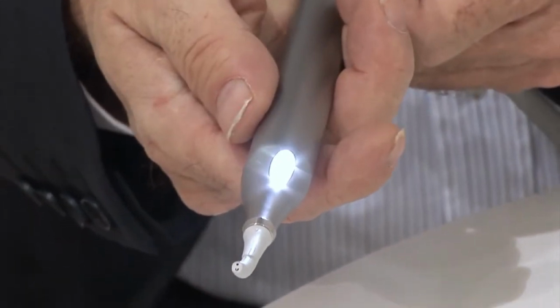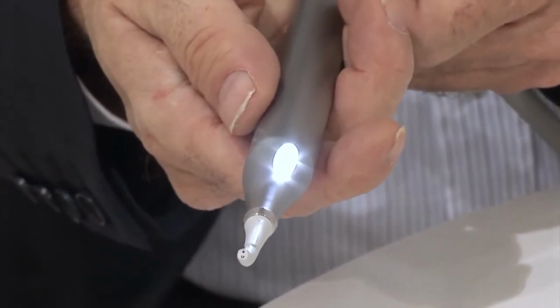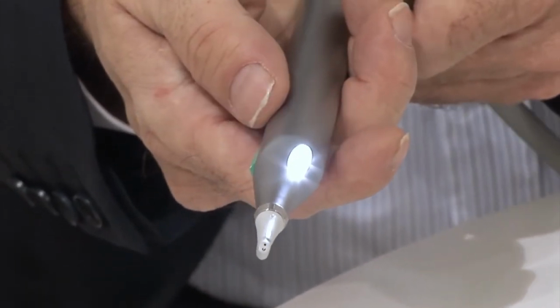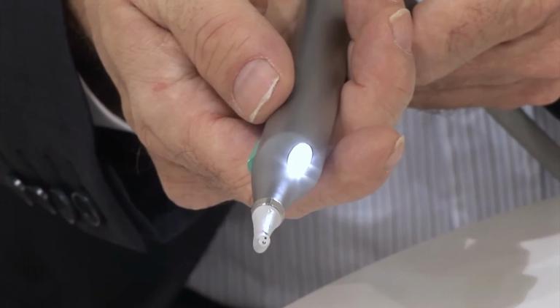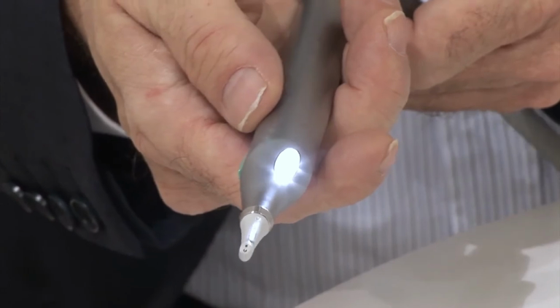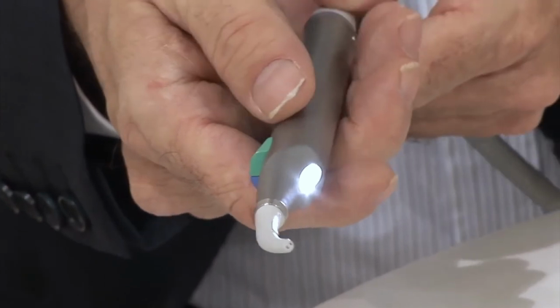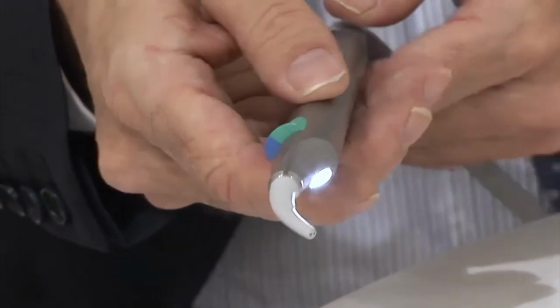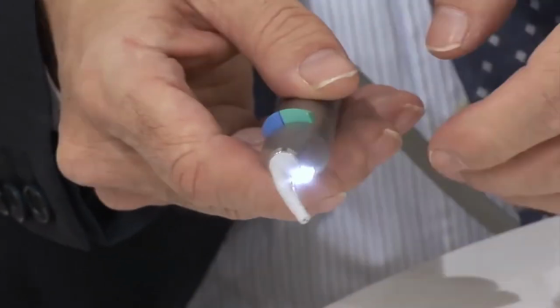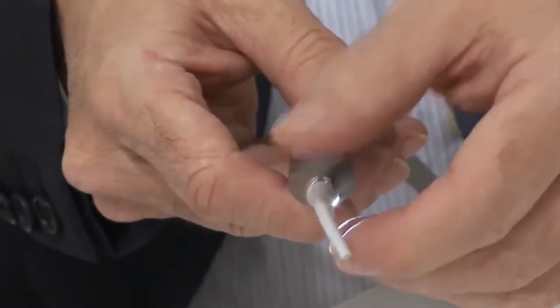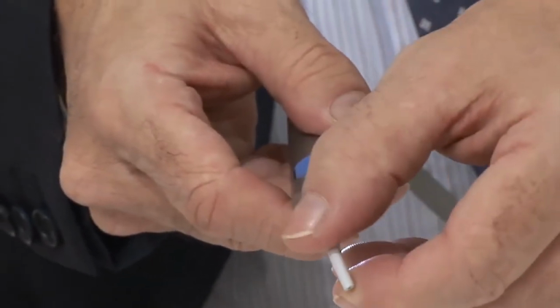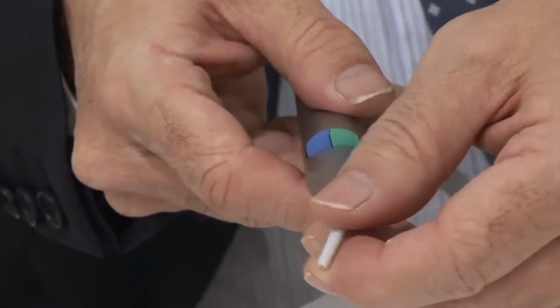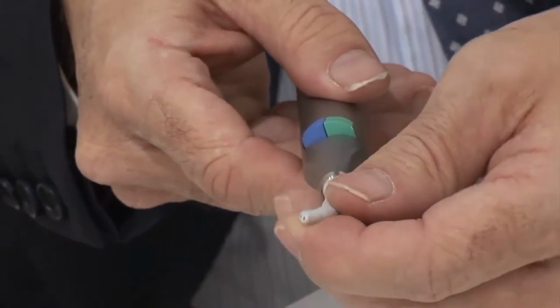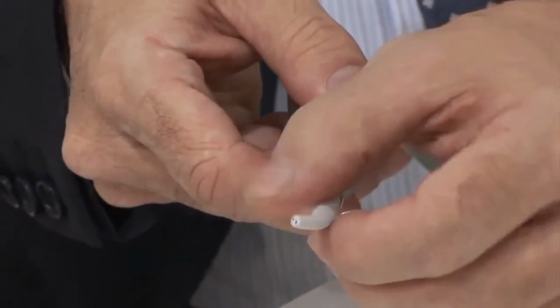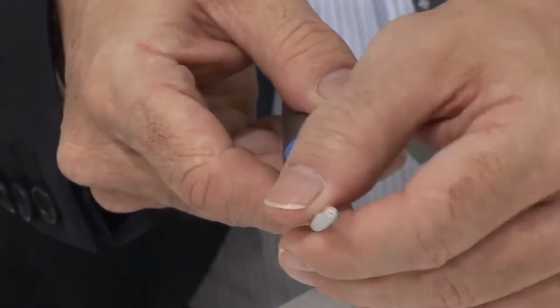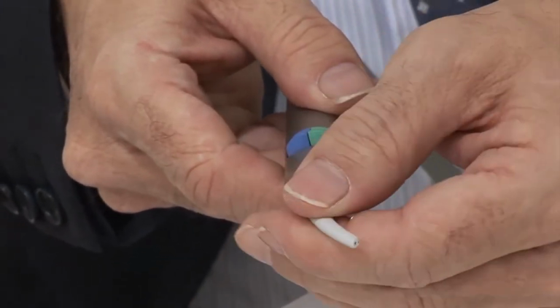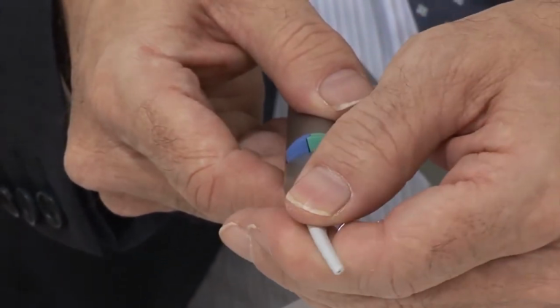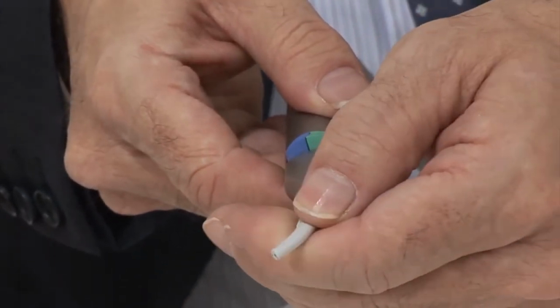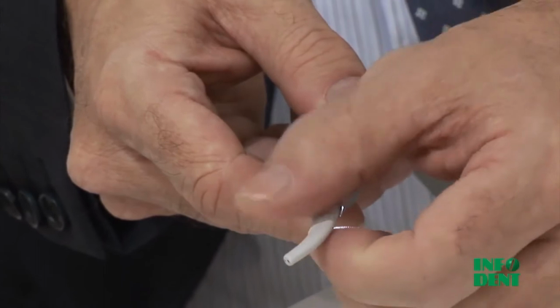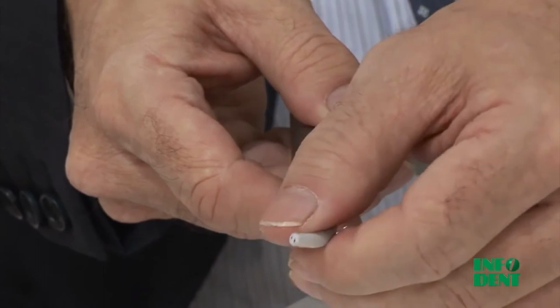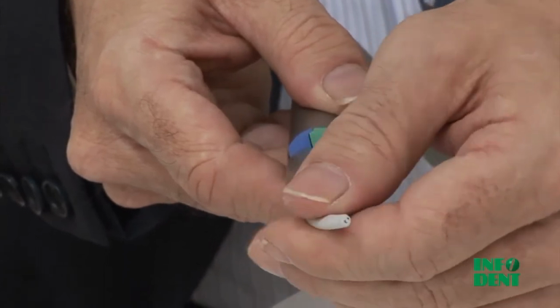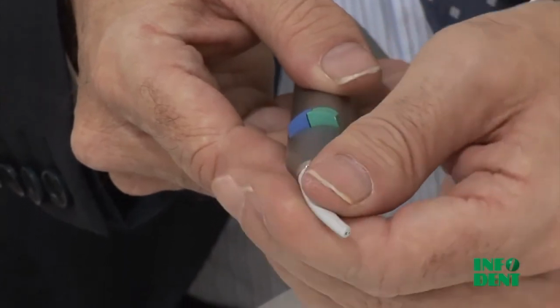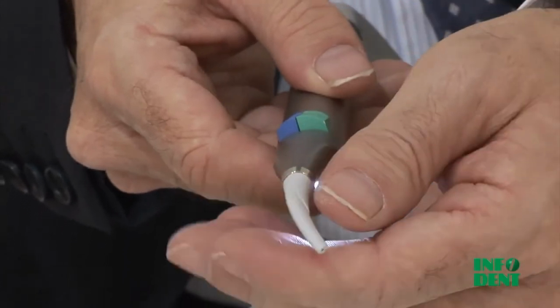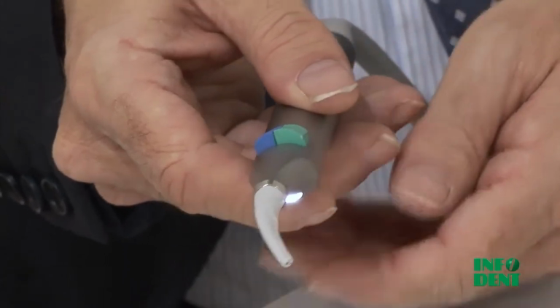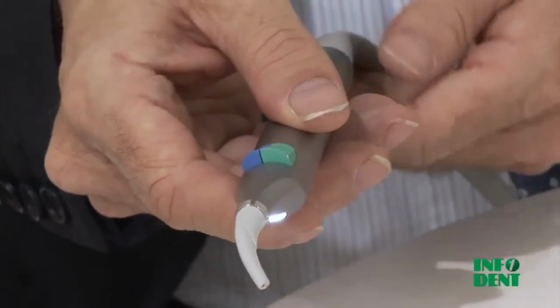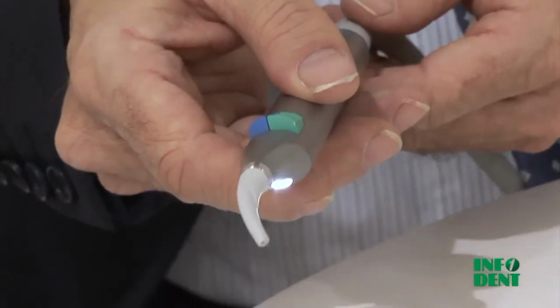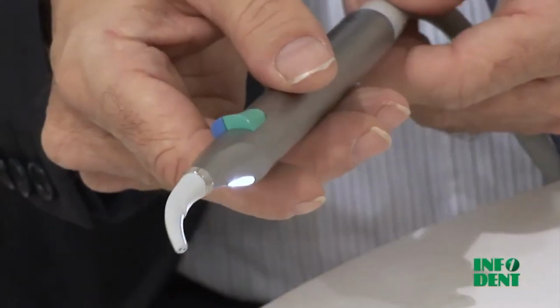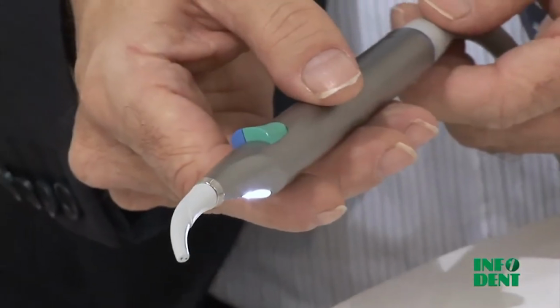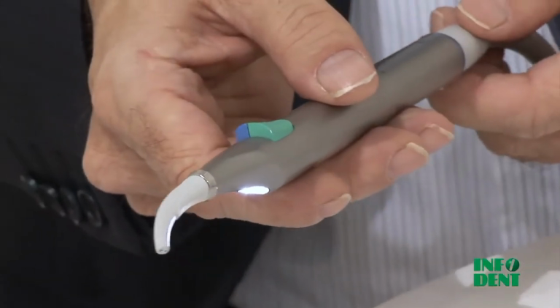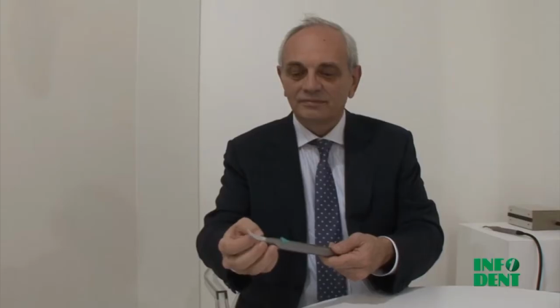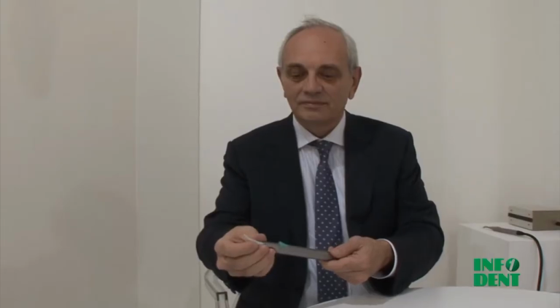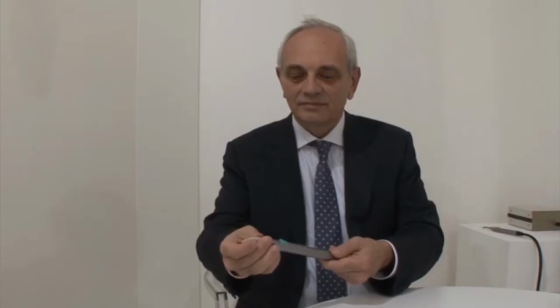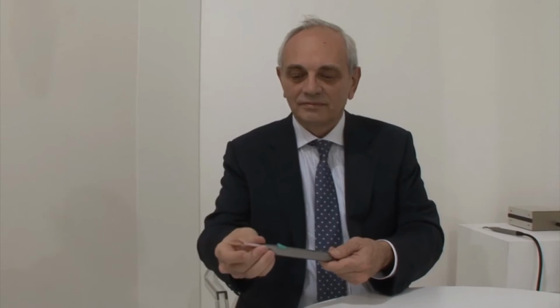Another detail that won't escape notice is the new white LED light. Shining light on the tip gives a clear, luminous view of the operating field. Mini Bright shines.